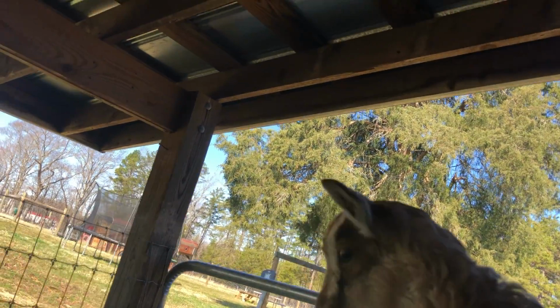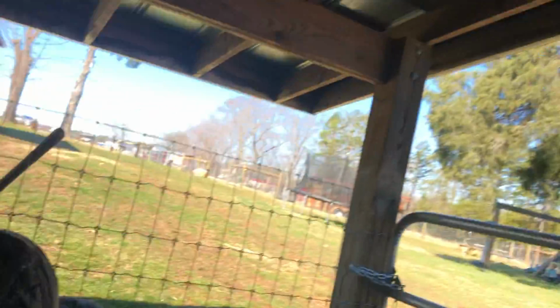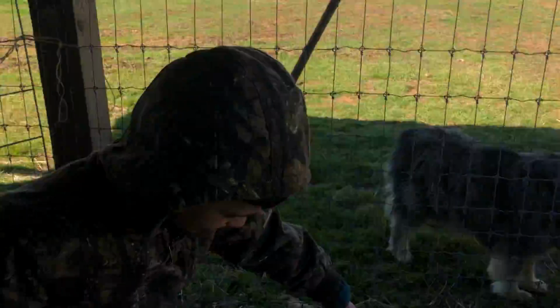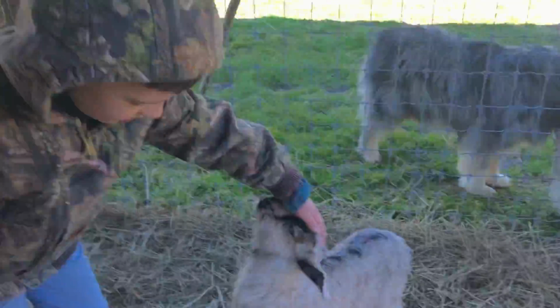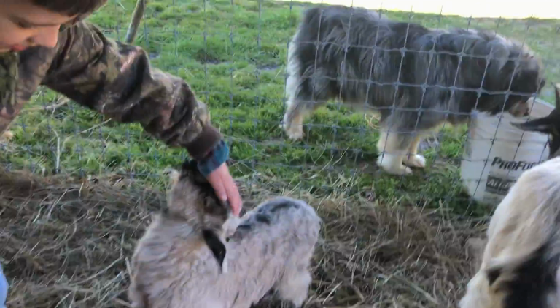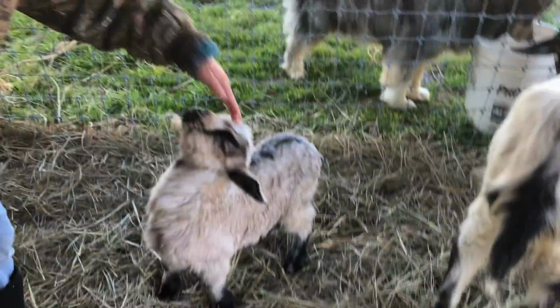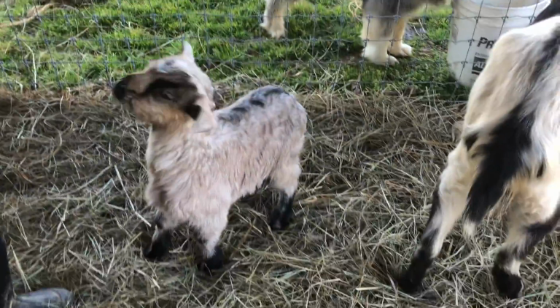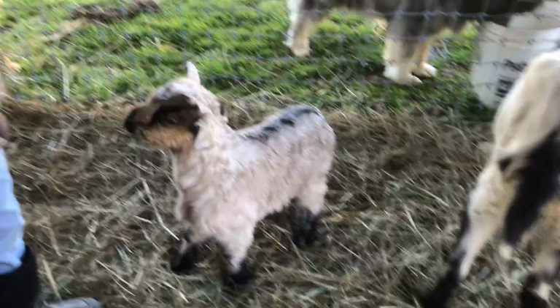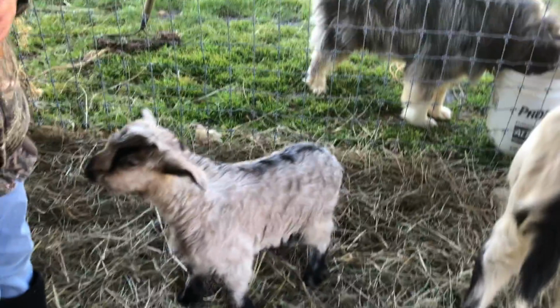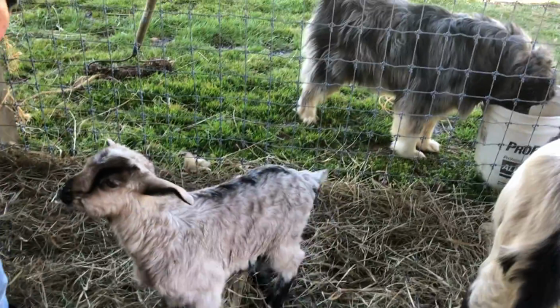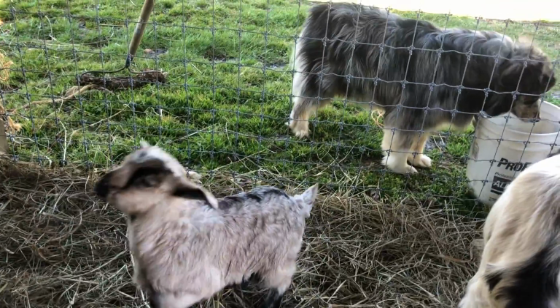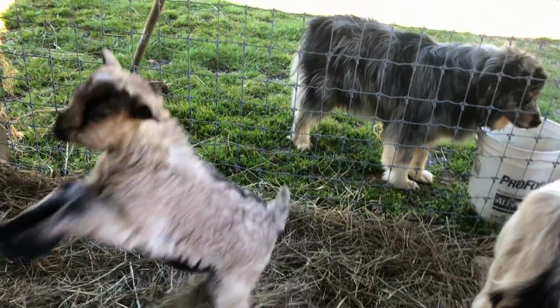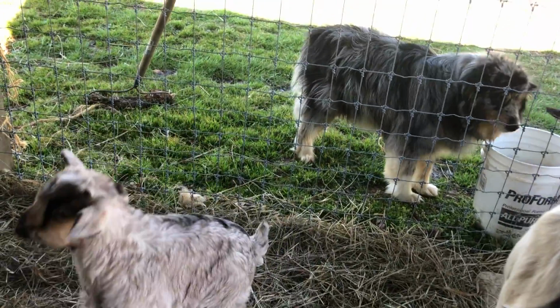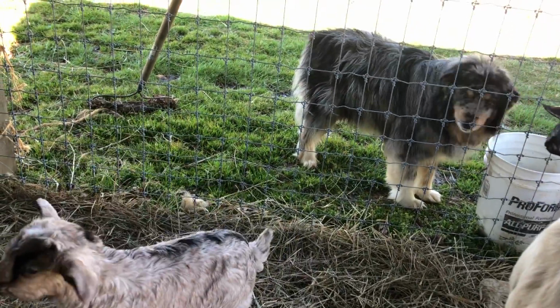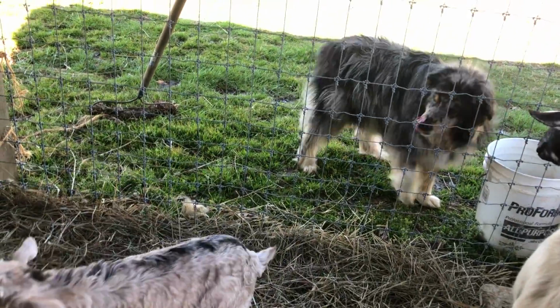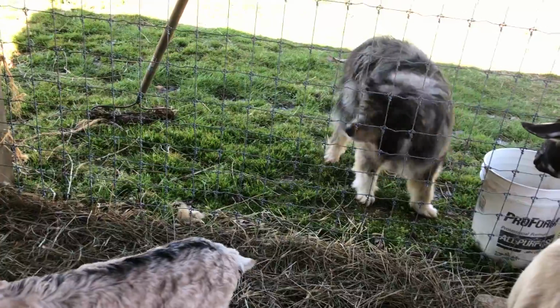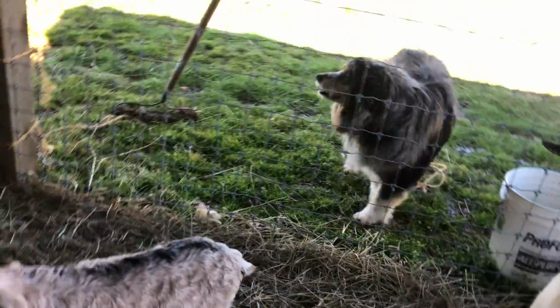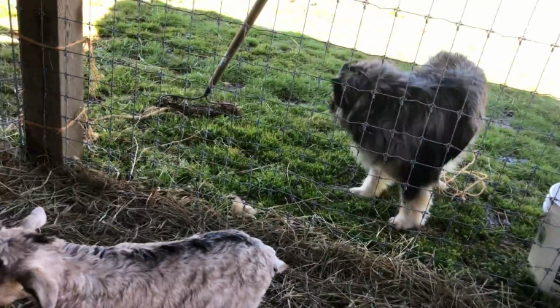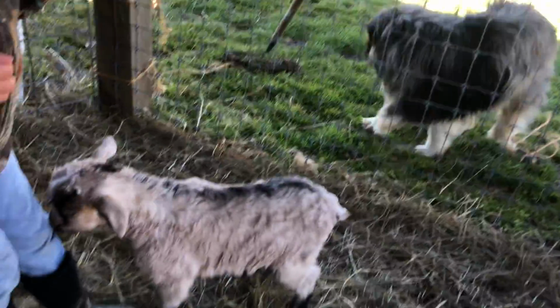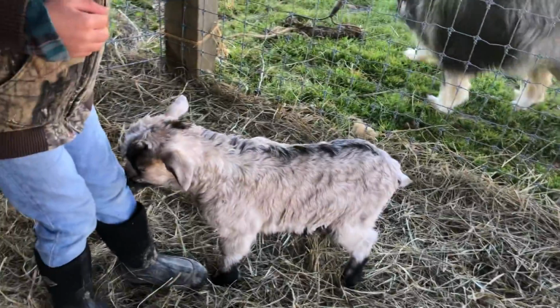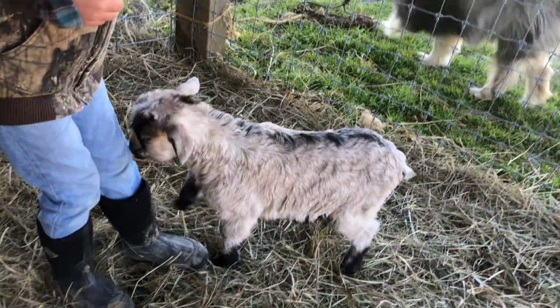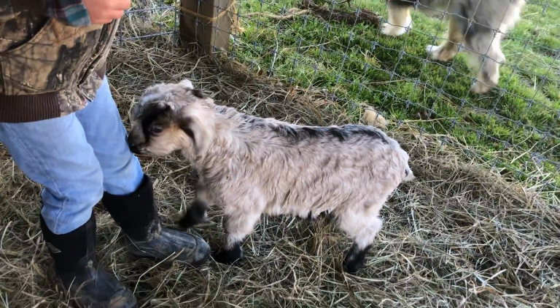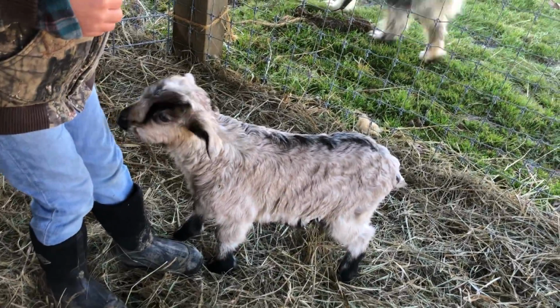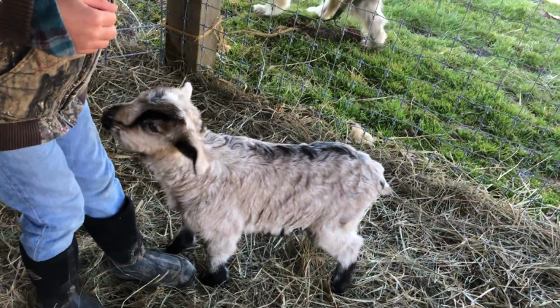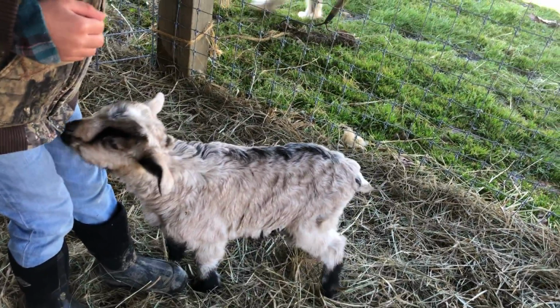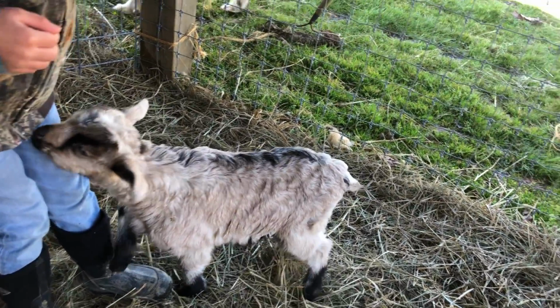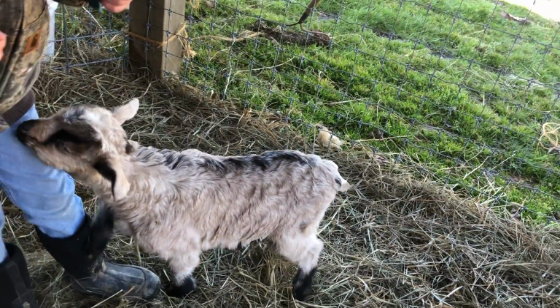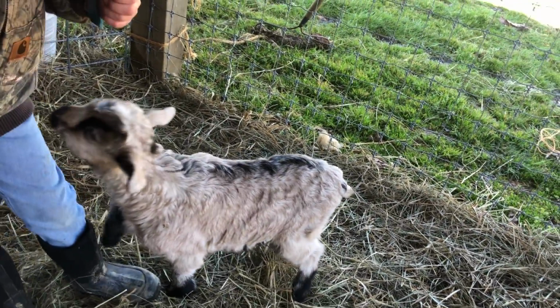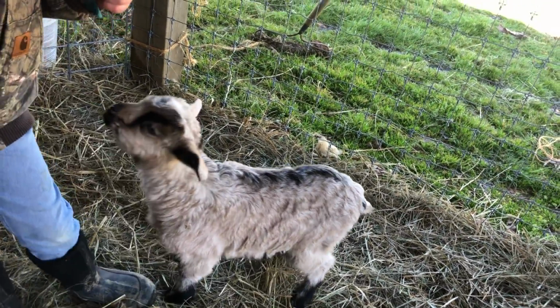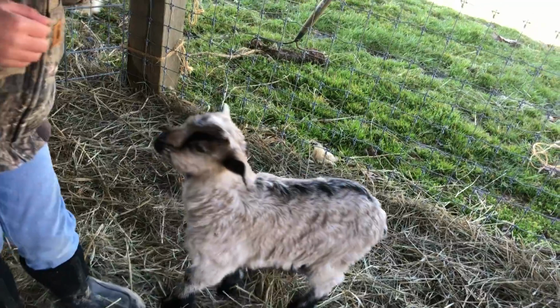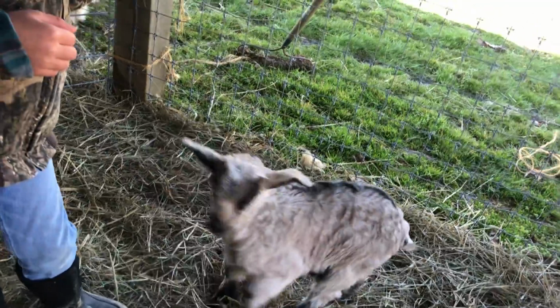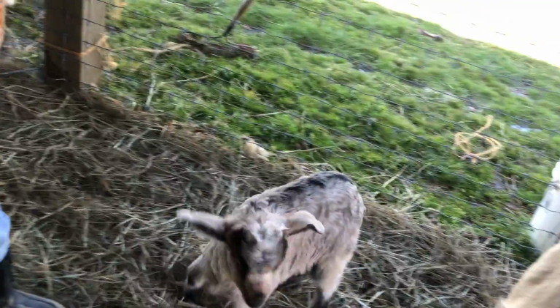Oh, he's coming right up at you. What a good boy. He's going to be a good little herd buck one day. Can you say purebred Kikos? Purebred Kikos — that's what their breed is.